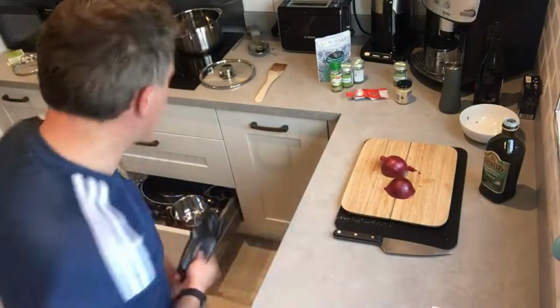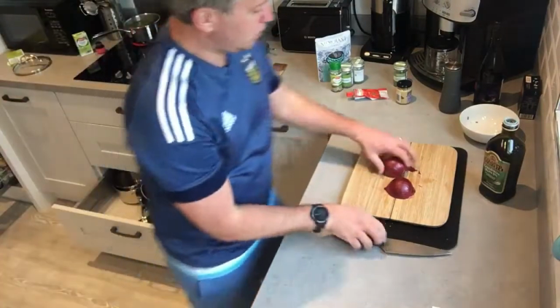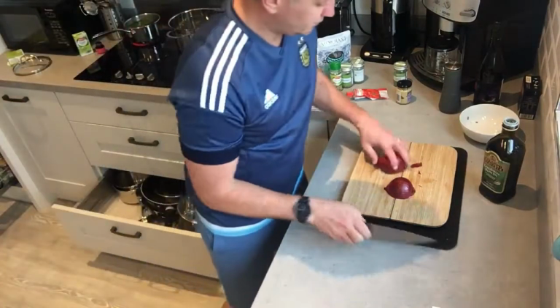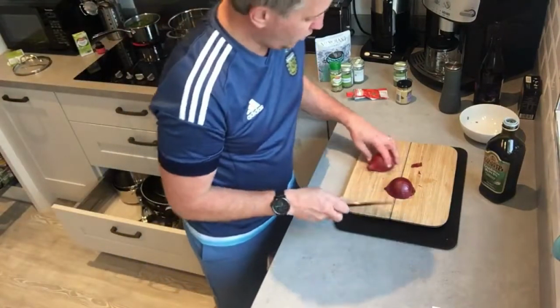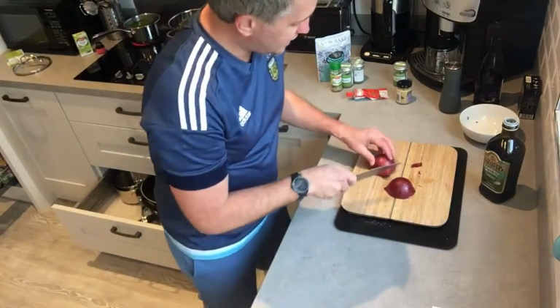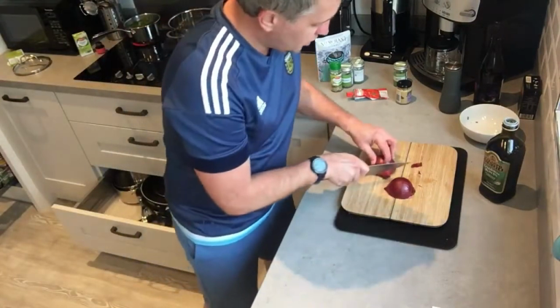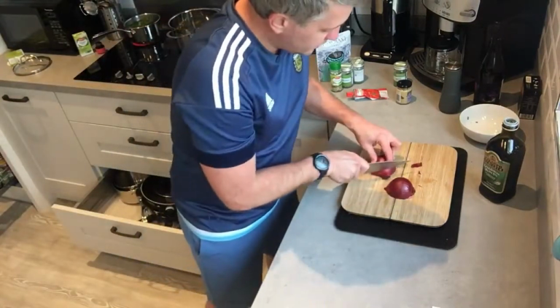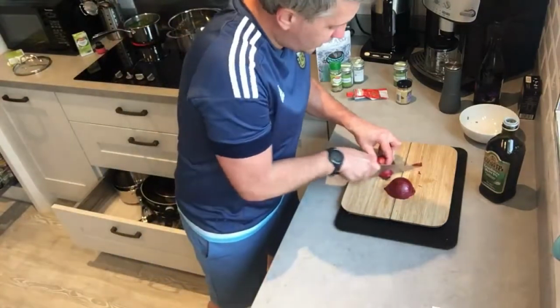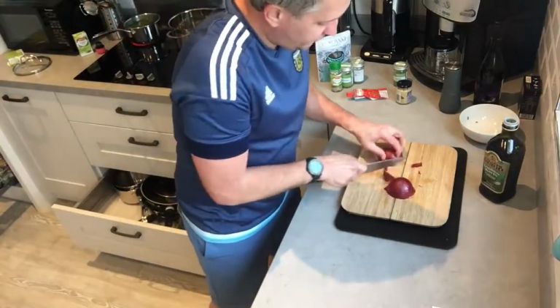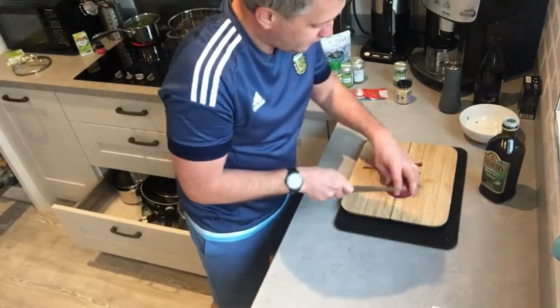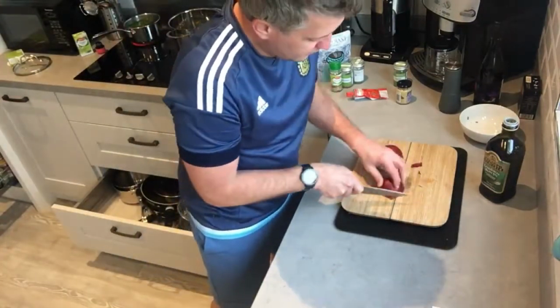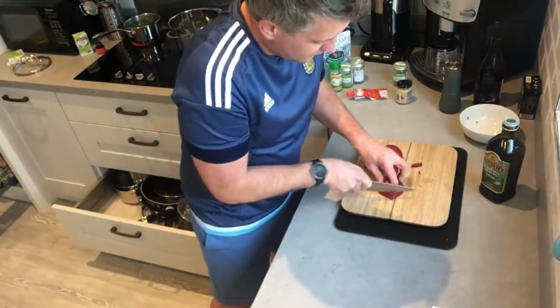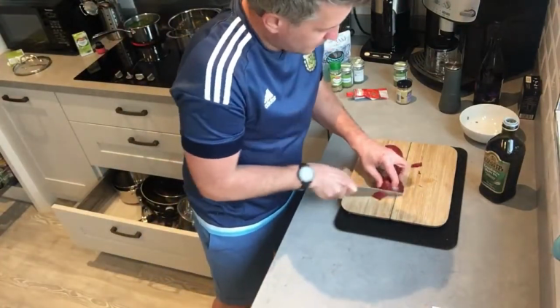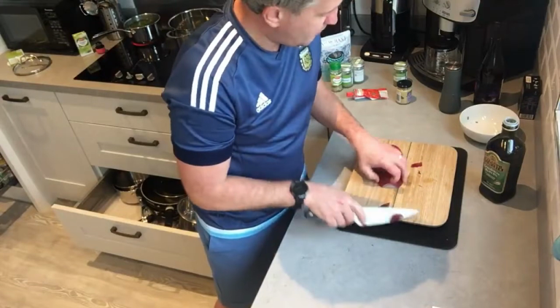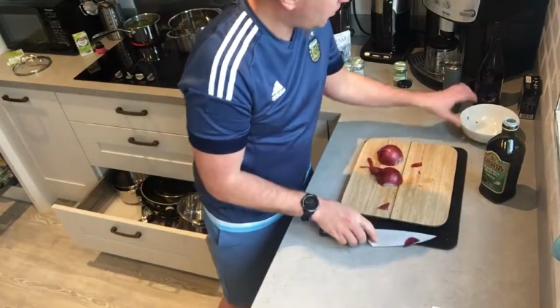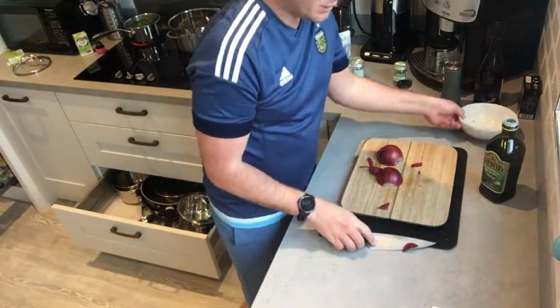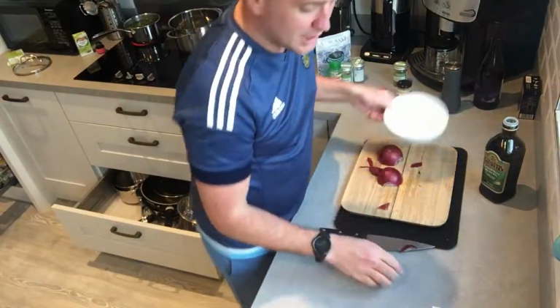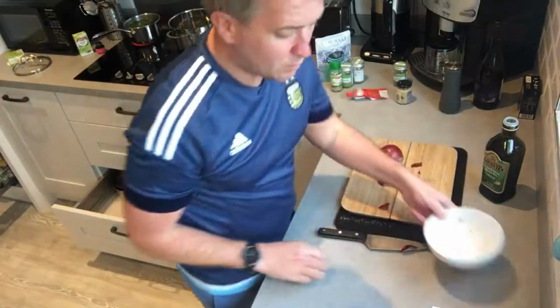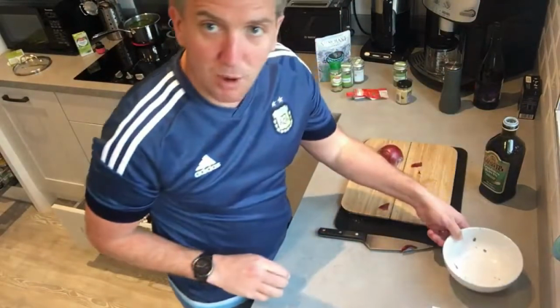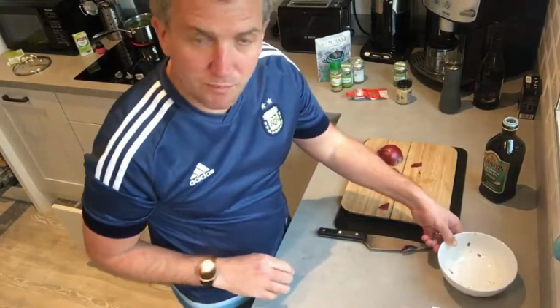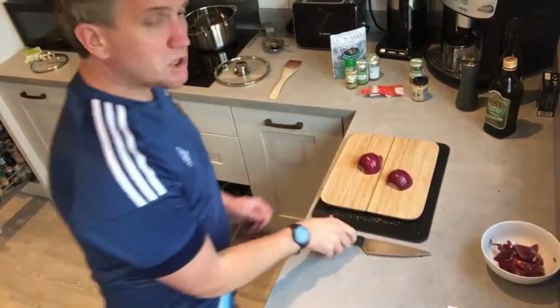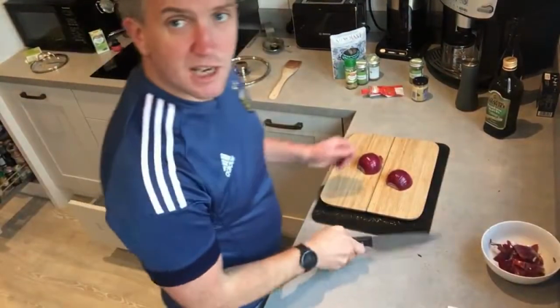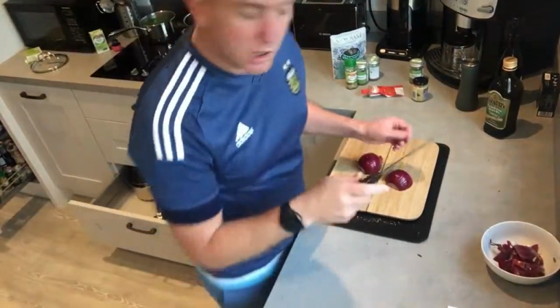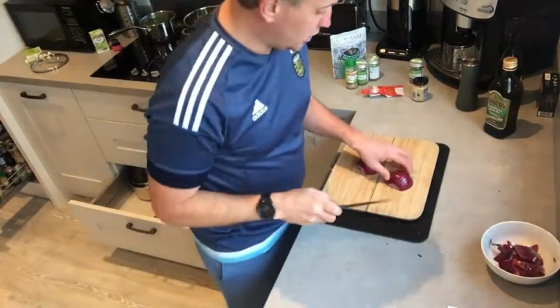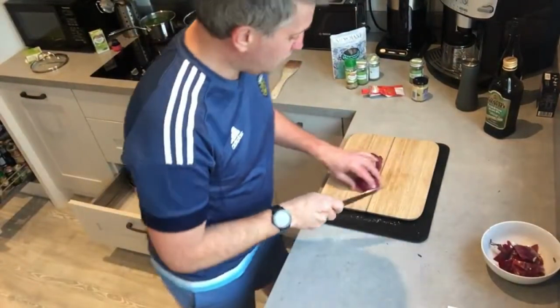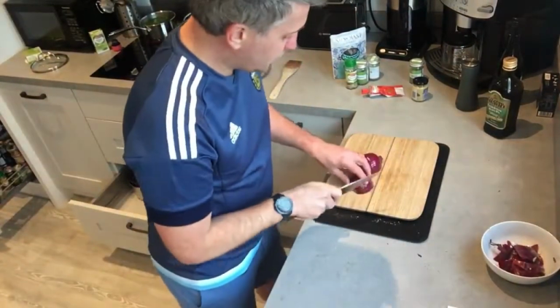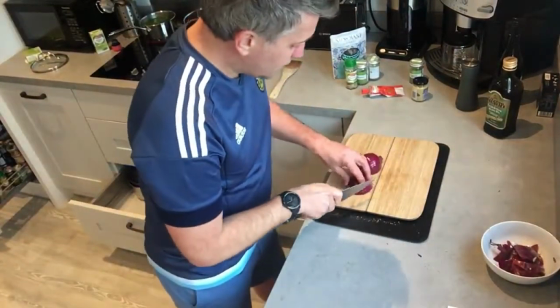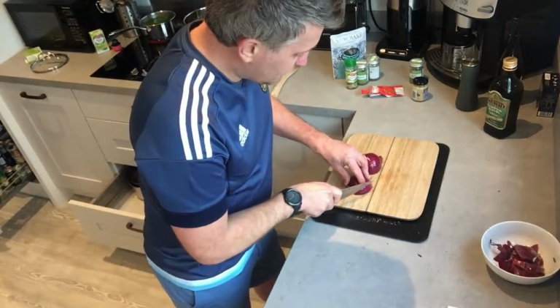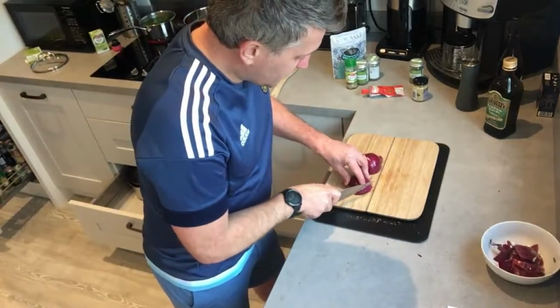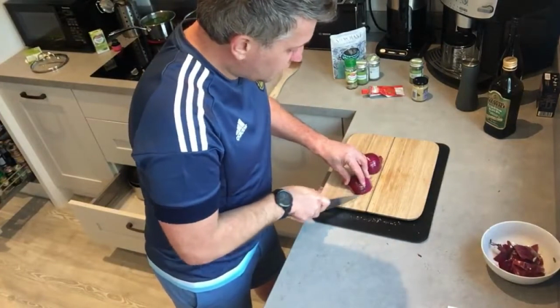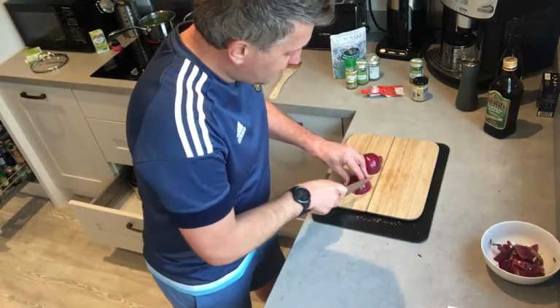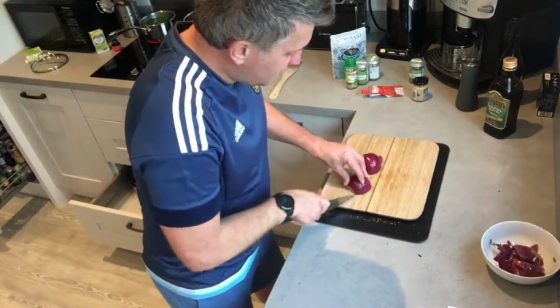Always slice your onions in half first. I like to keep a waist bone on it, and we're just going to slice it until you're done, then put it down into the pan.